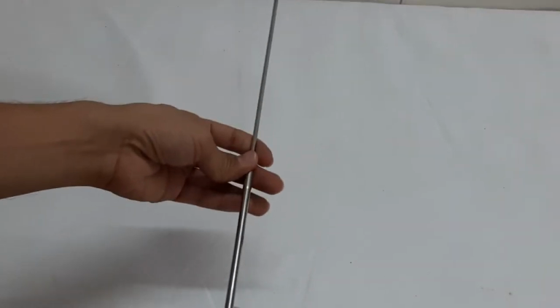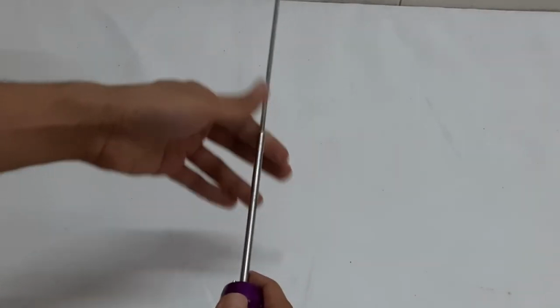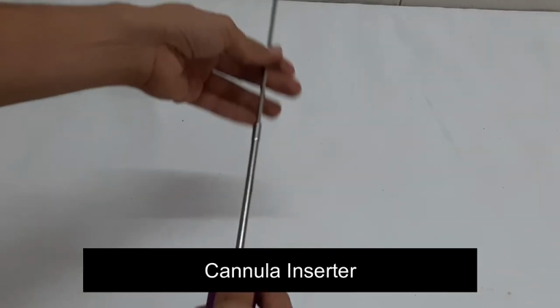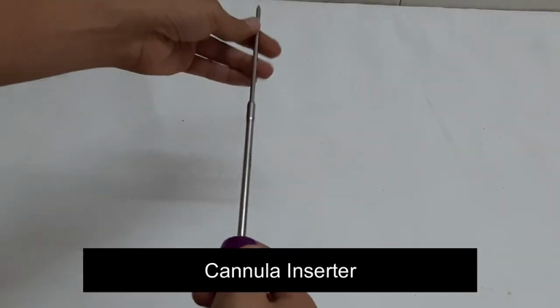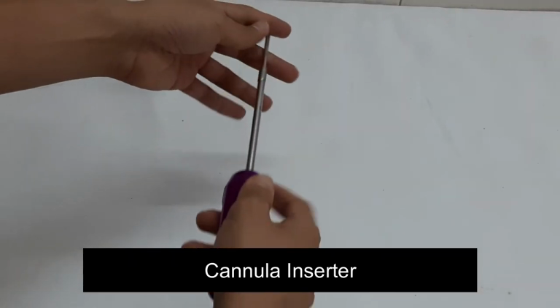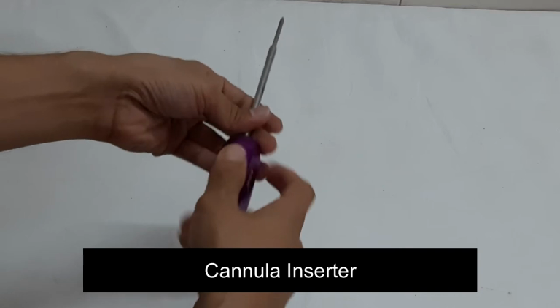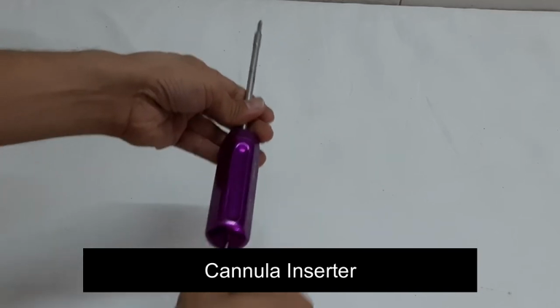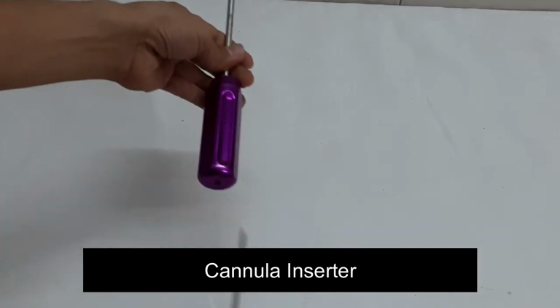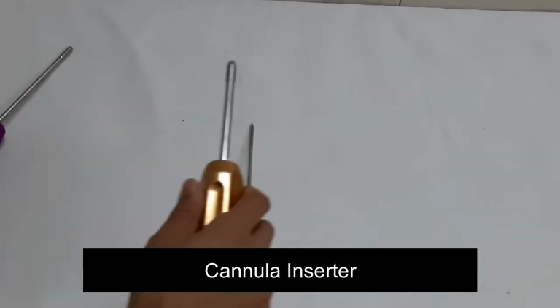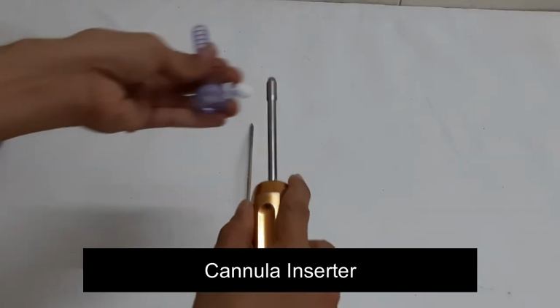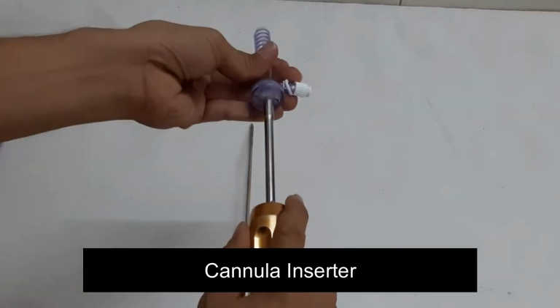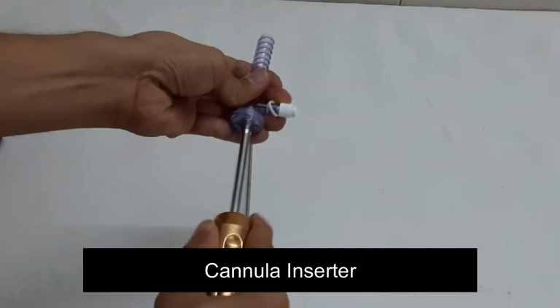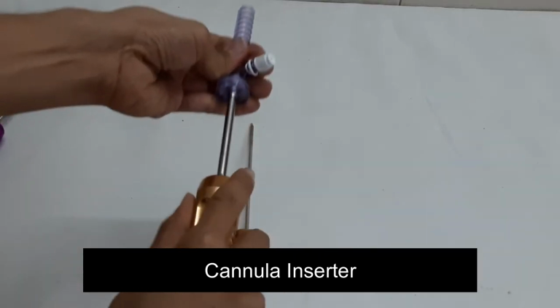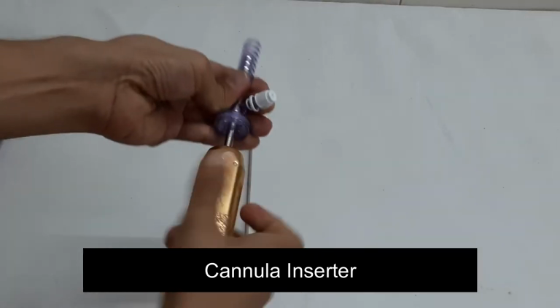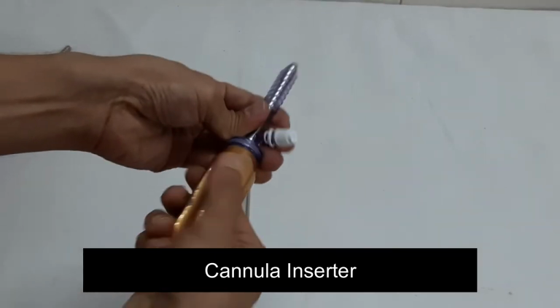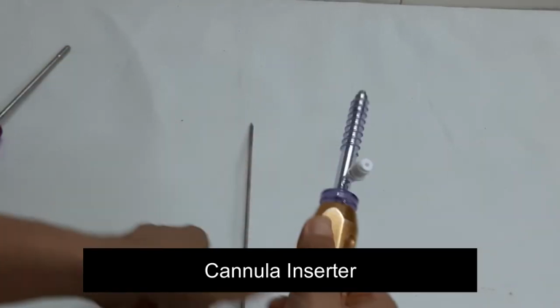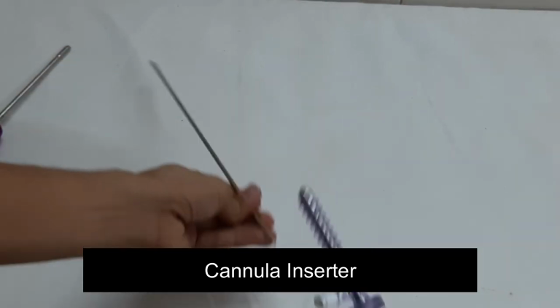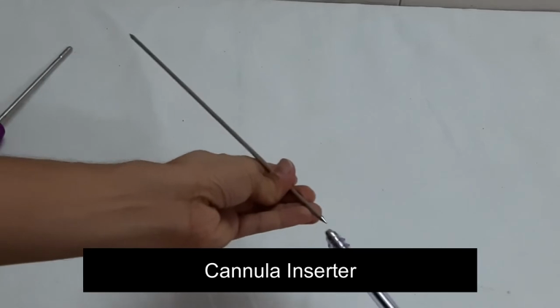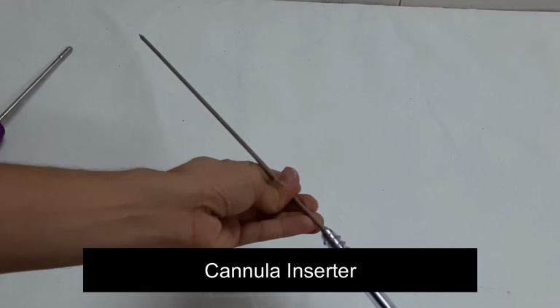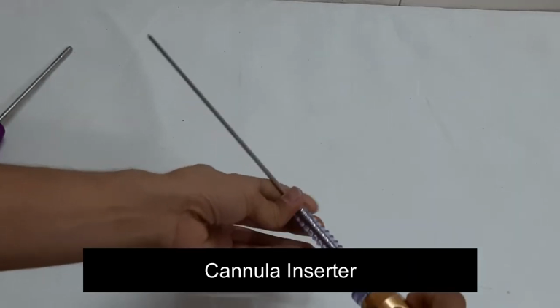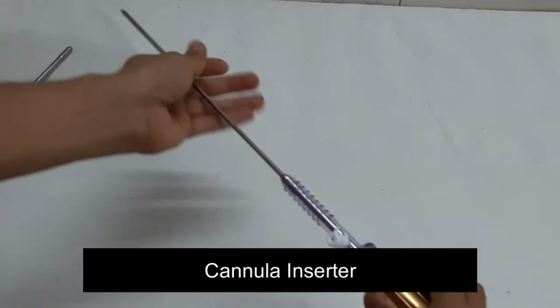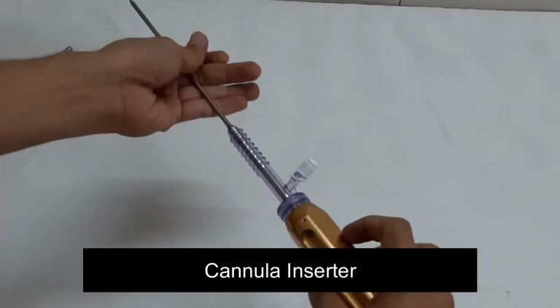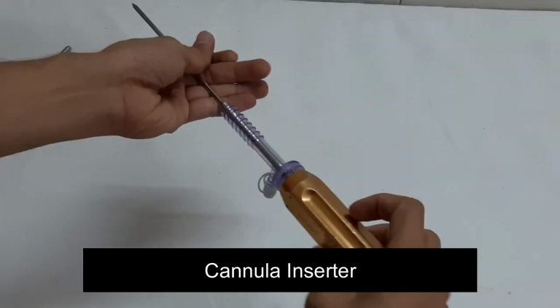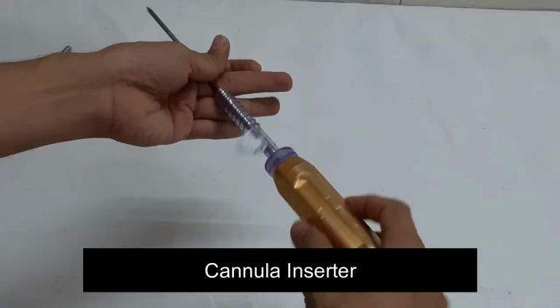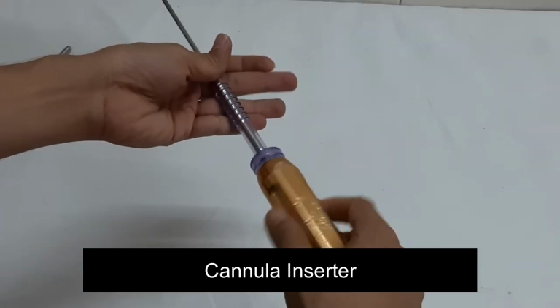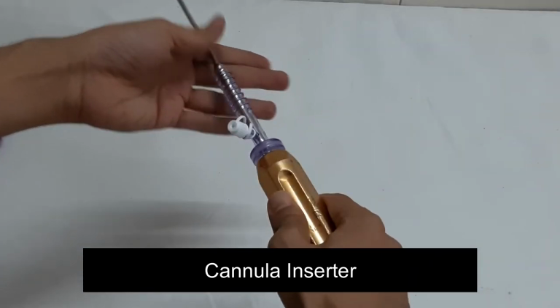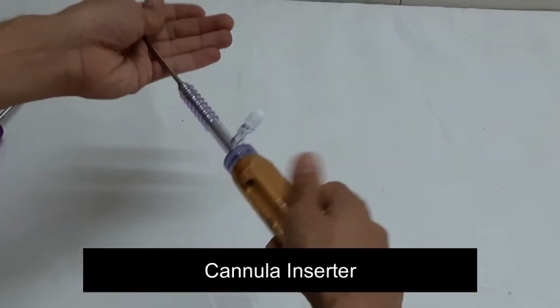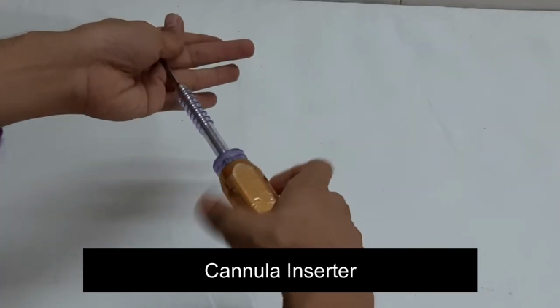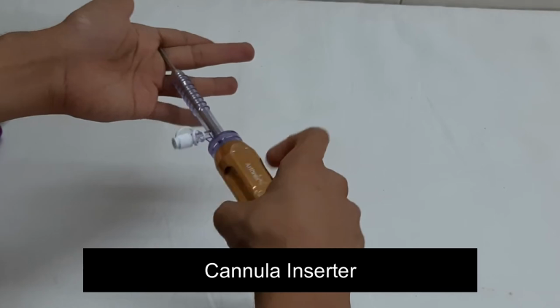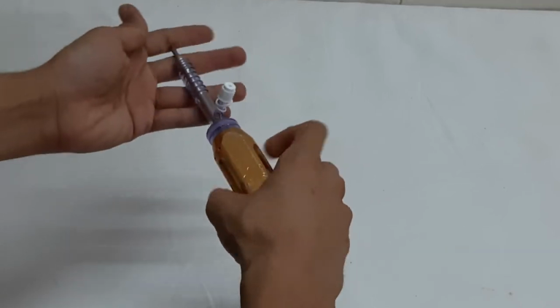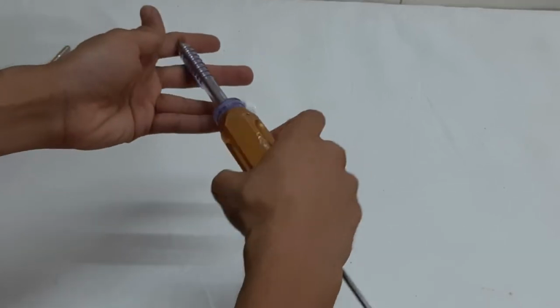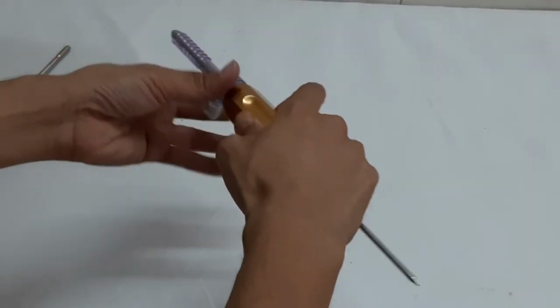This is the cannula inserter. It is used to dilate the portal and comes in various sizes. It fits into the slot of the cannula and is rotated clockwise to push the cannula inside the portal.